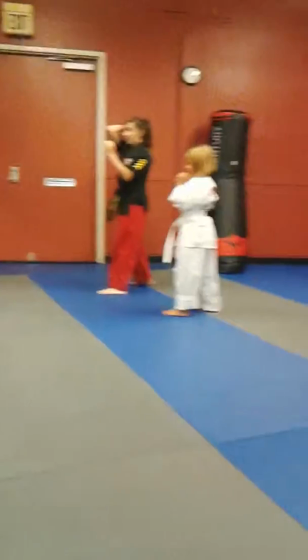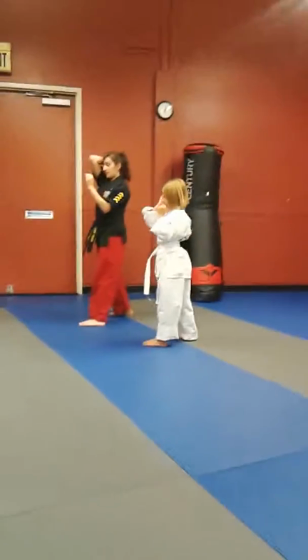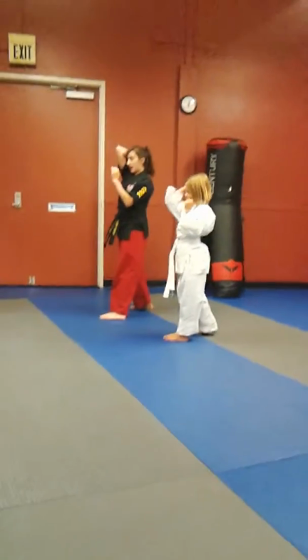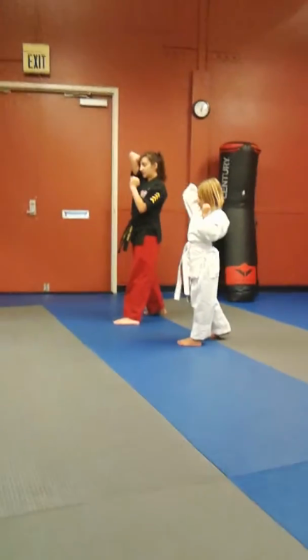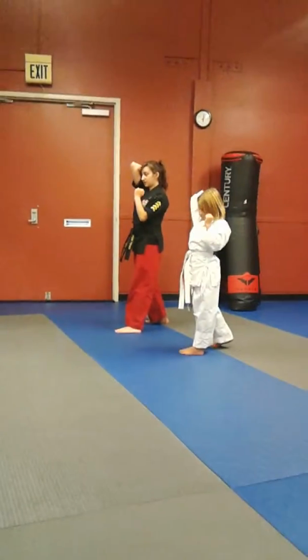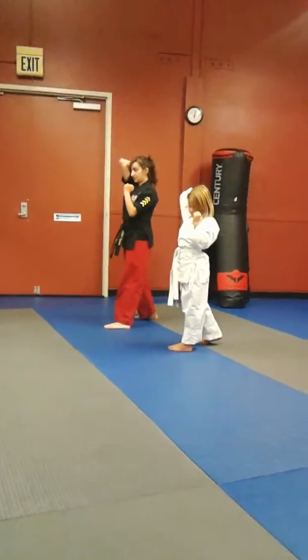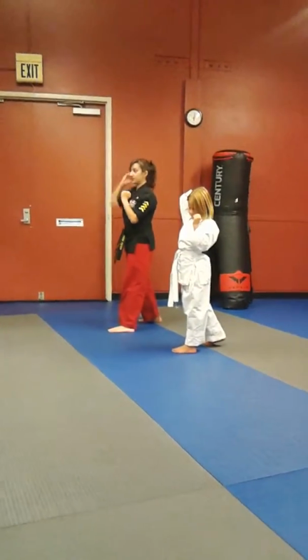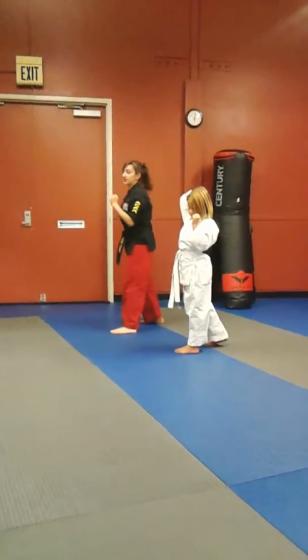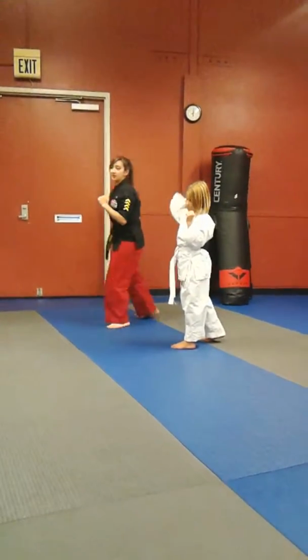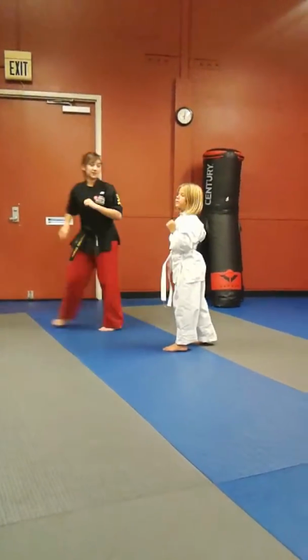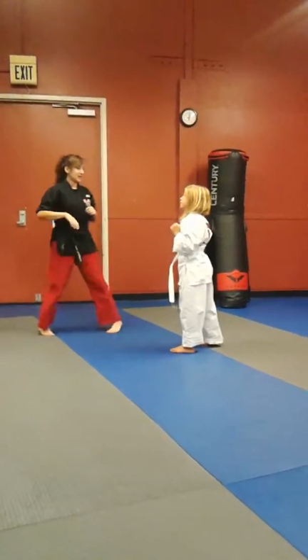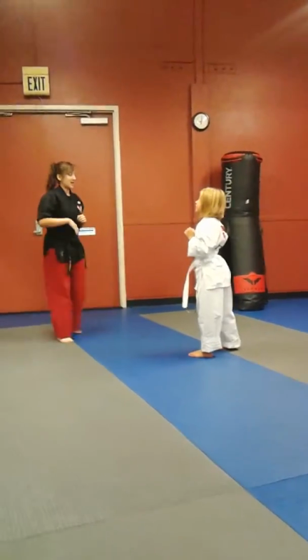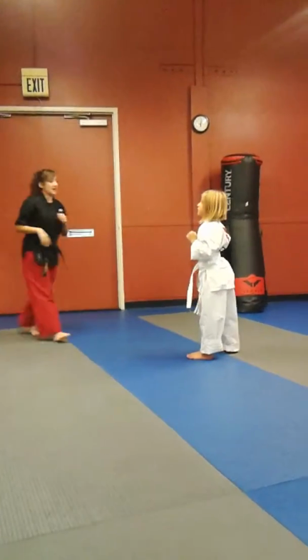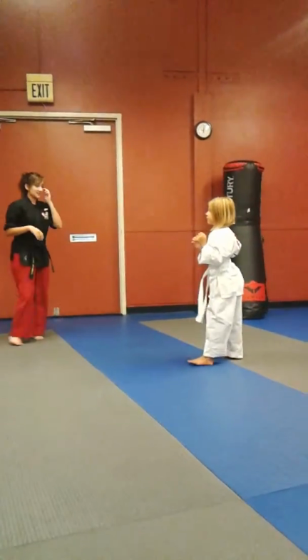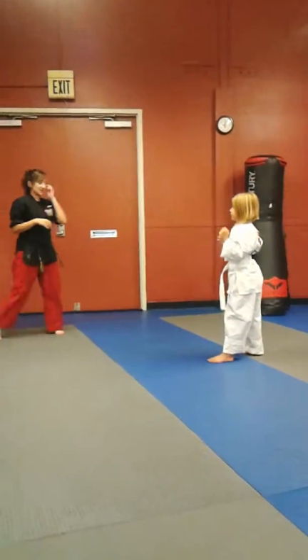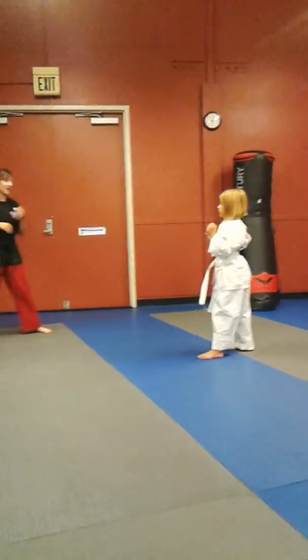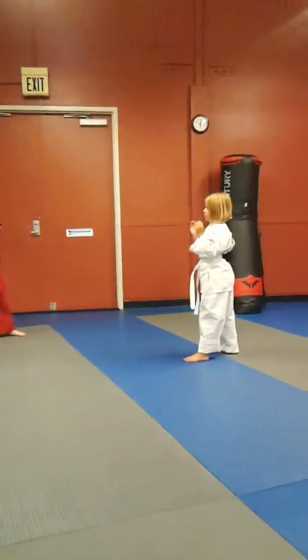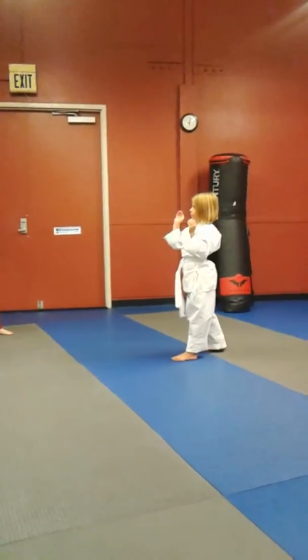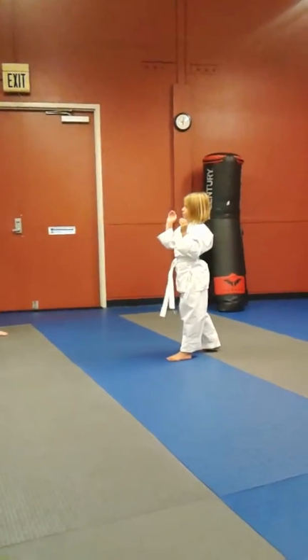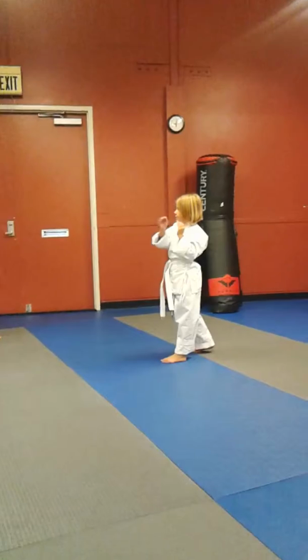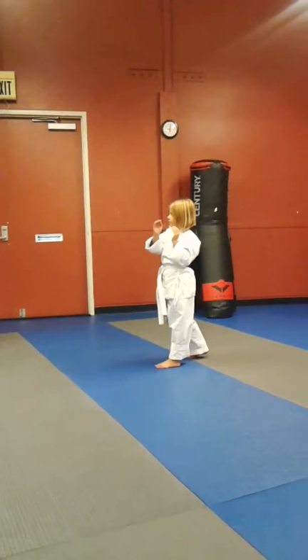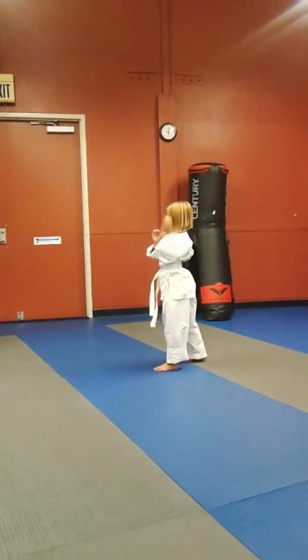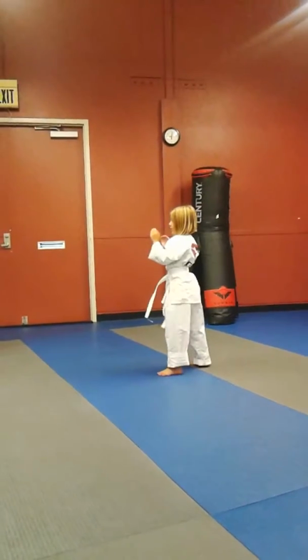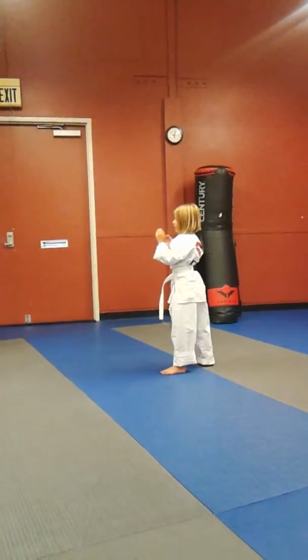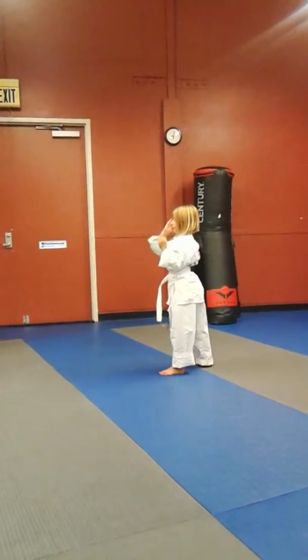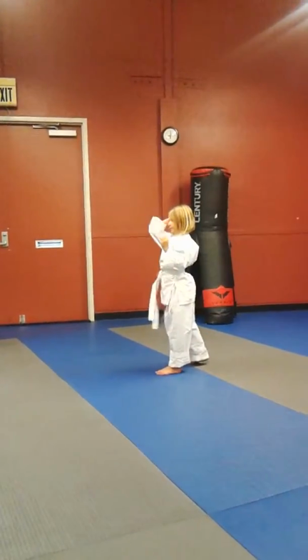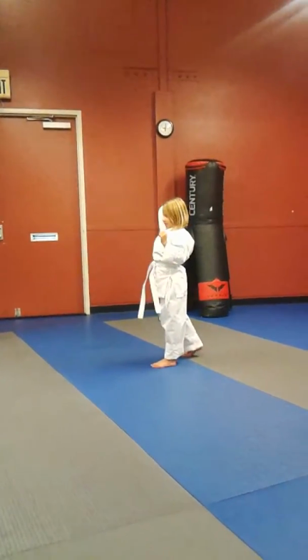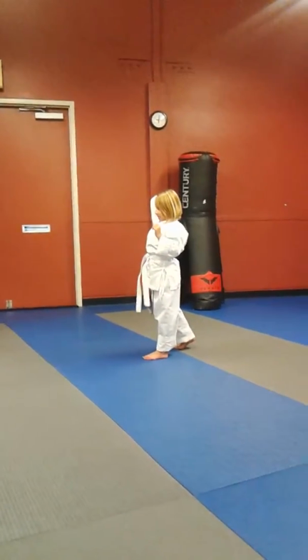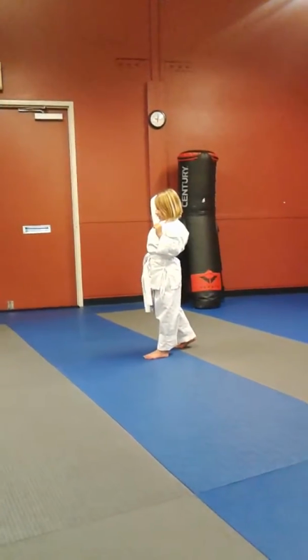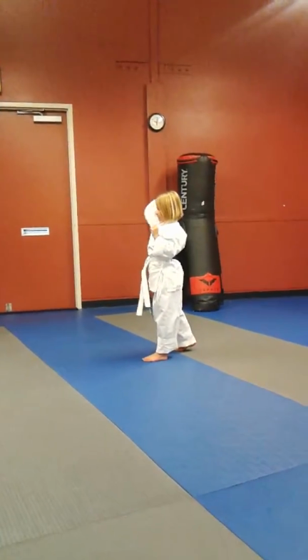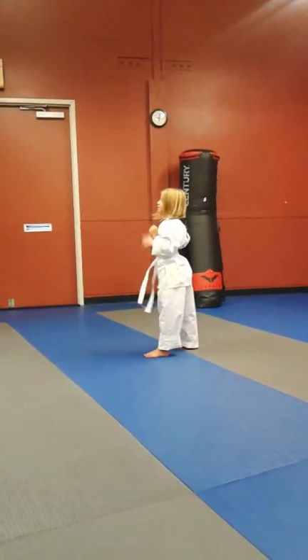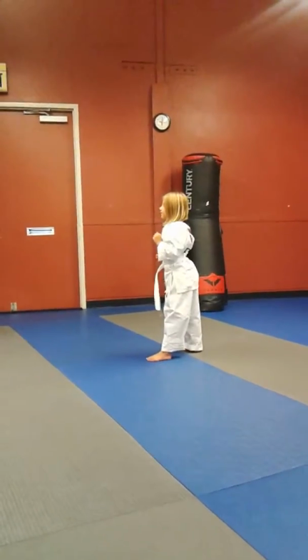Head back, shield. Ready? And let's see it. And go. Head, head, shield. Yeah, you got it.